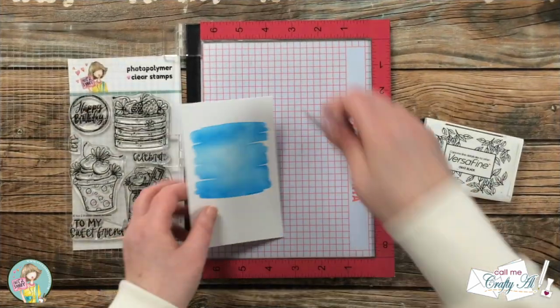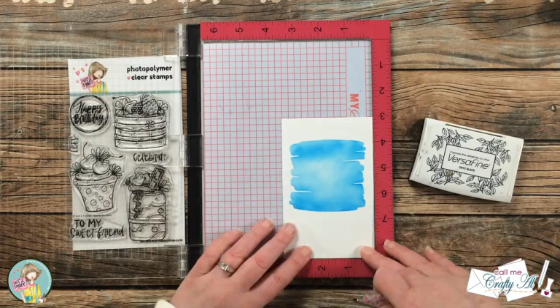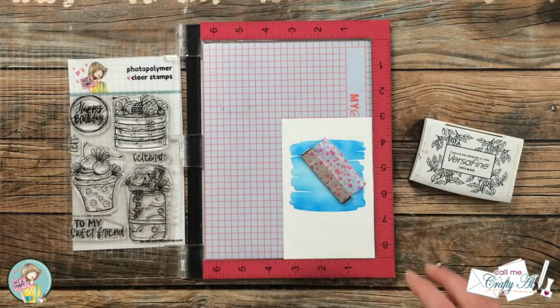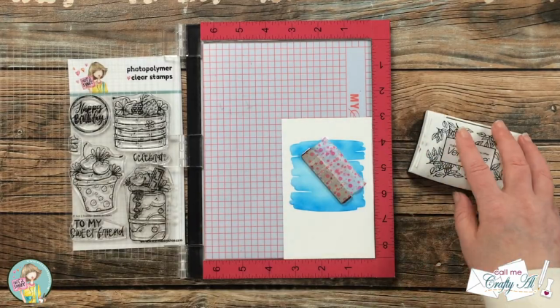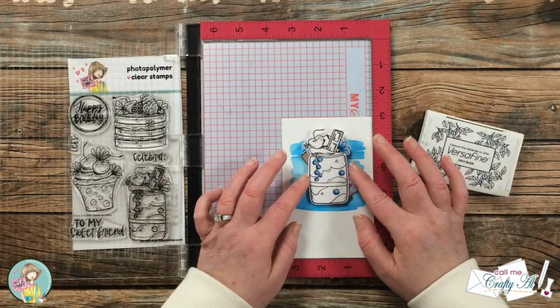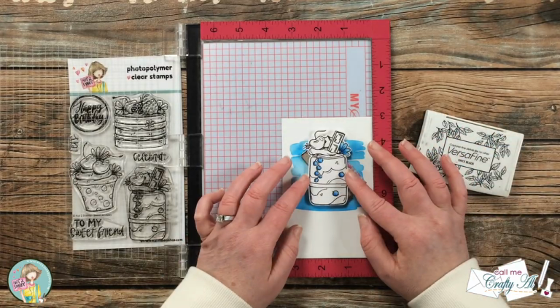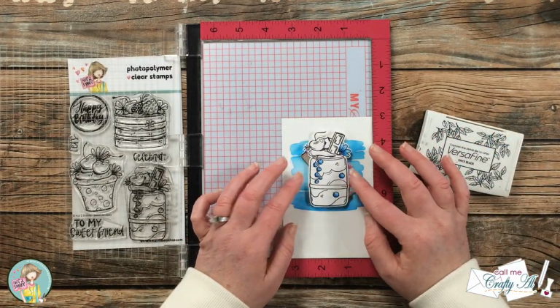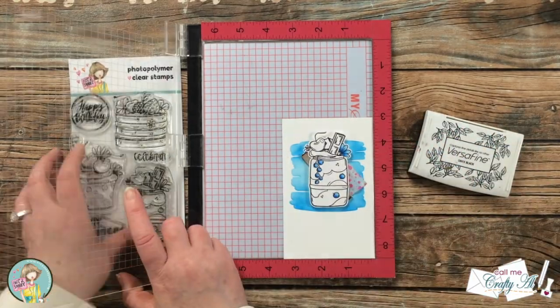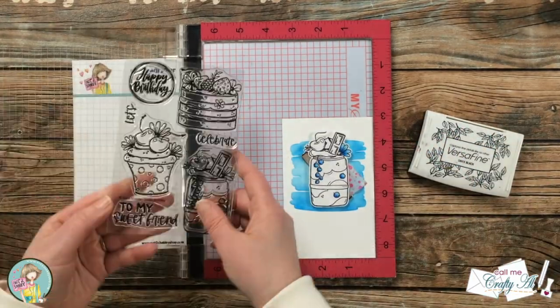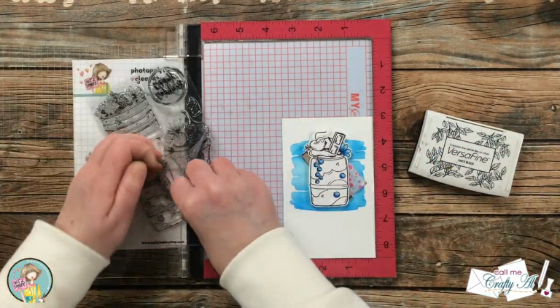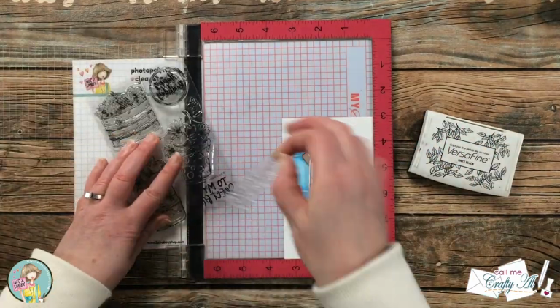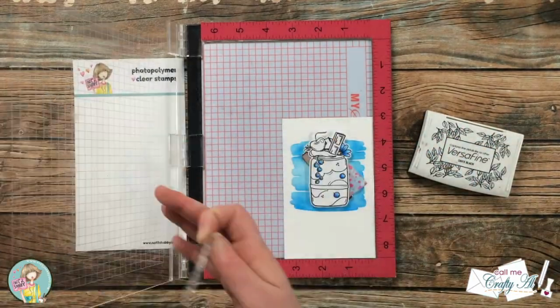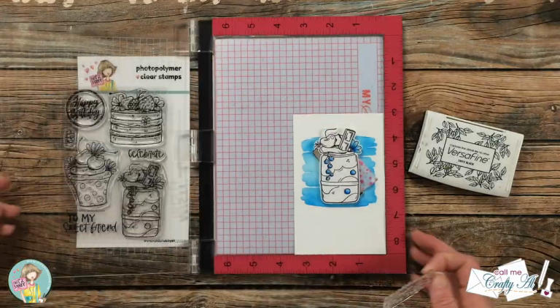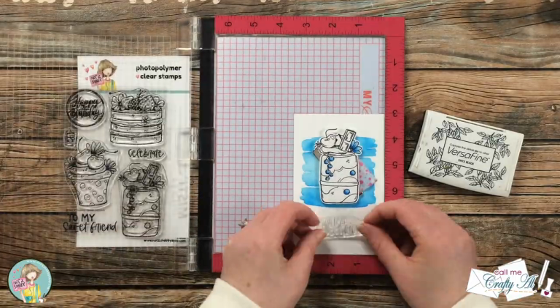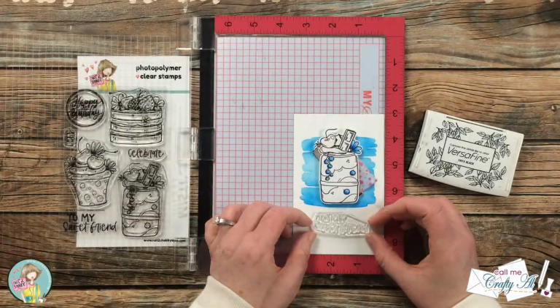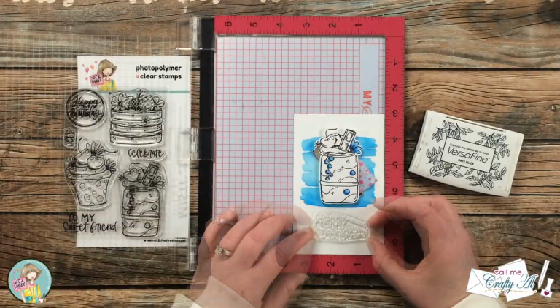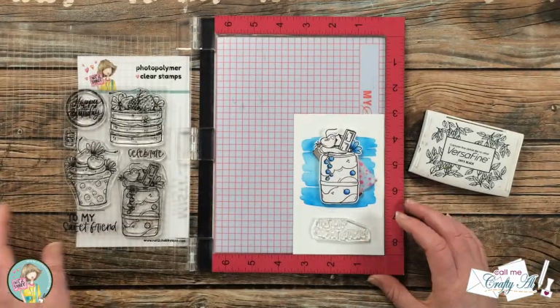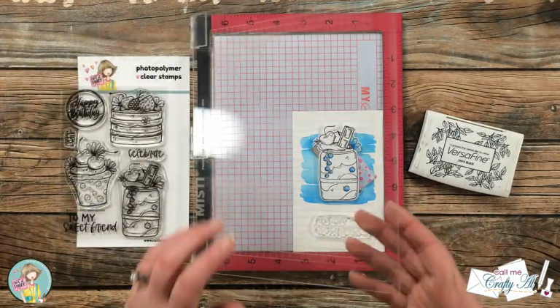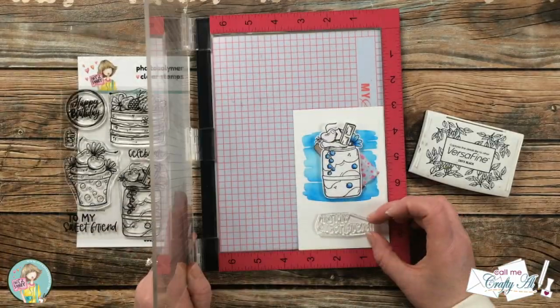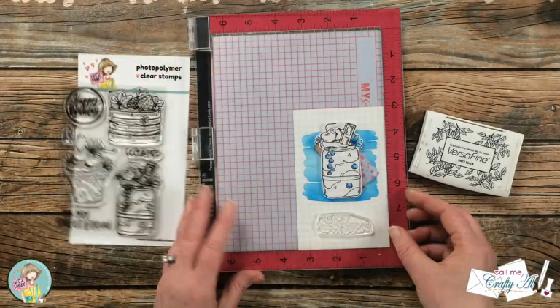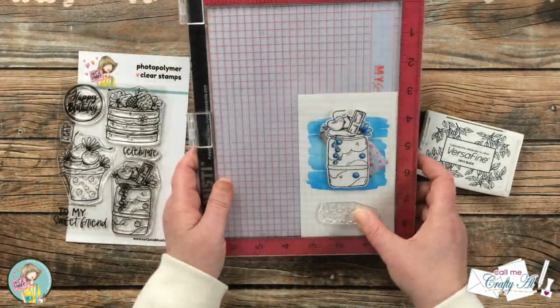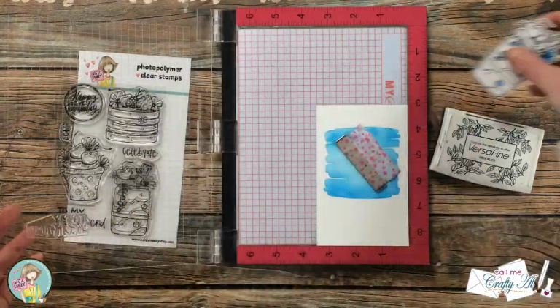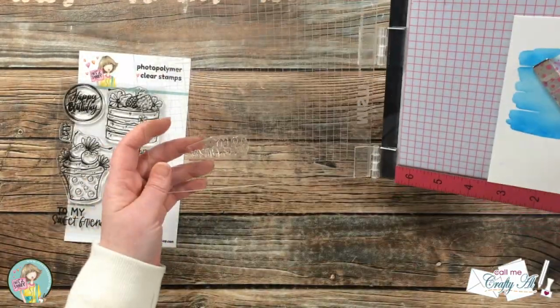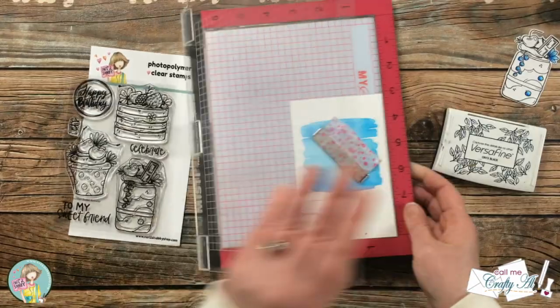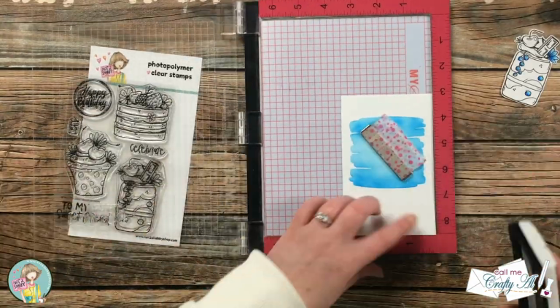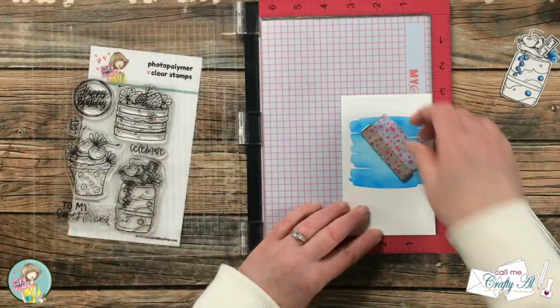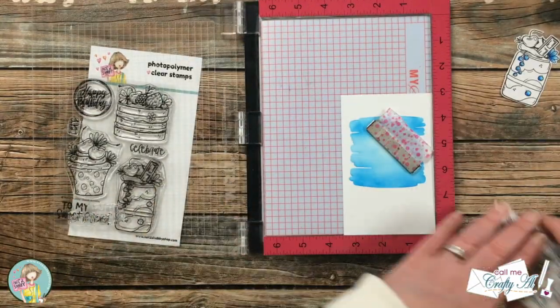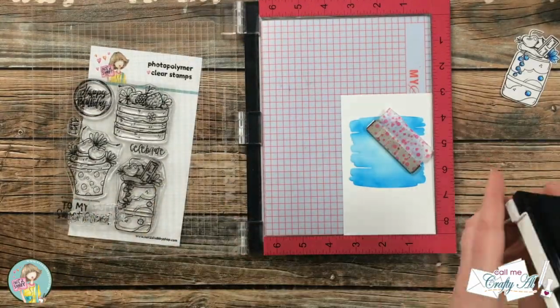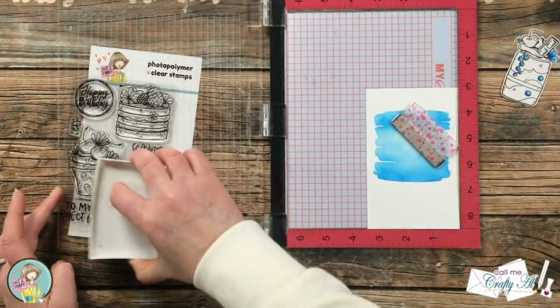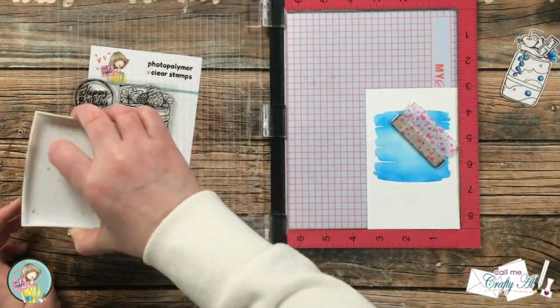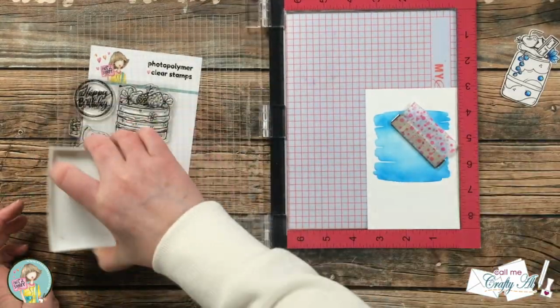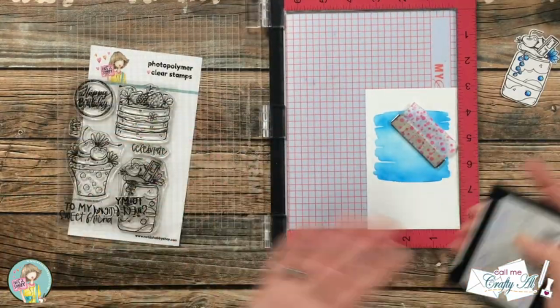I brought back in my MISTI along with Versafine Onyx Black ink and the stamp set. I set up my sentiment centered below the milkshake, then inked it up and stamped it twice to get a nice crisp black image.